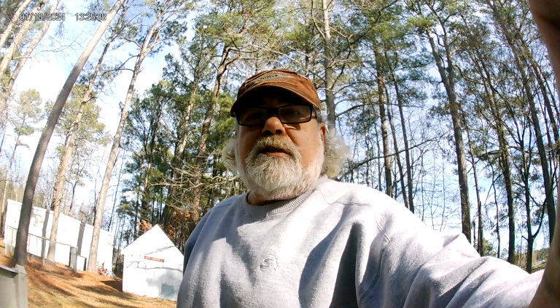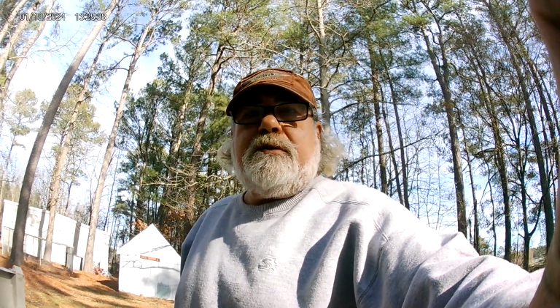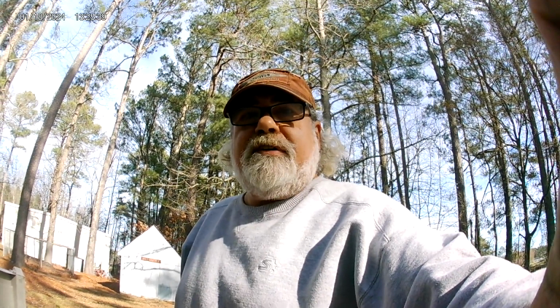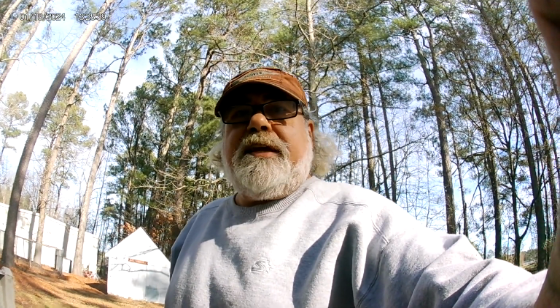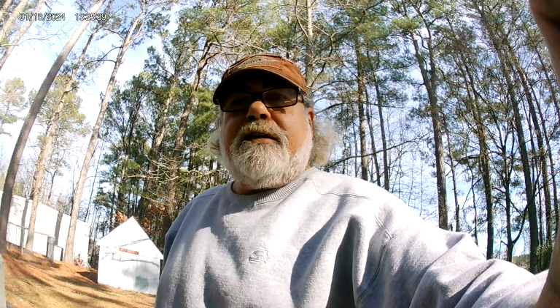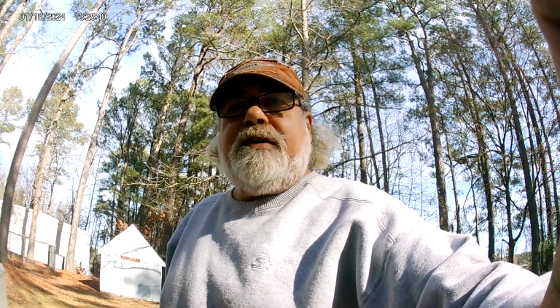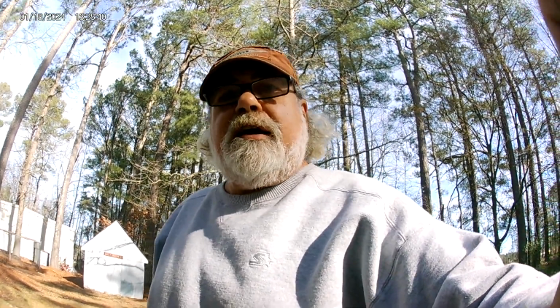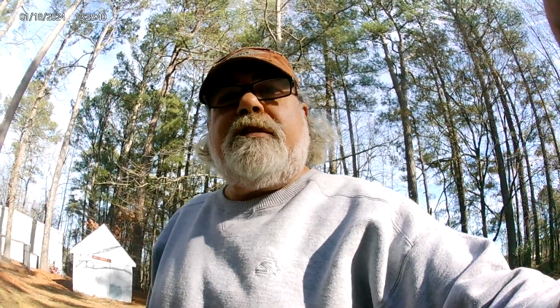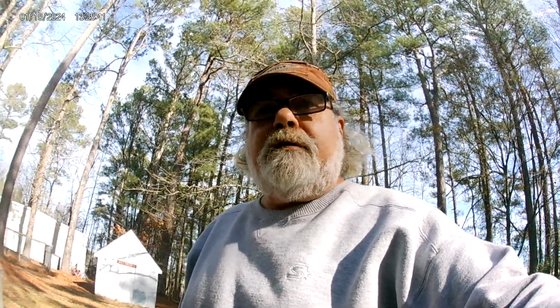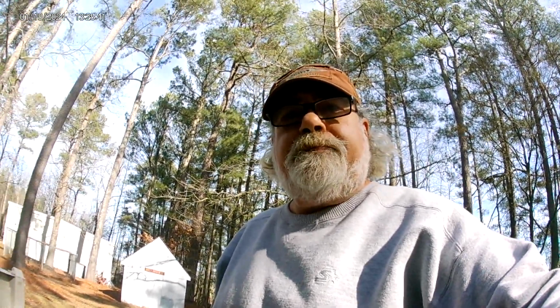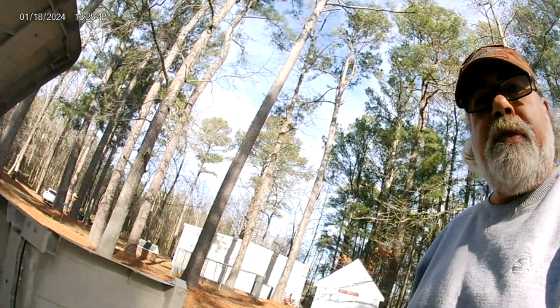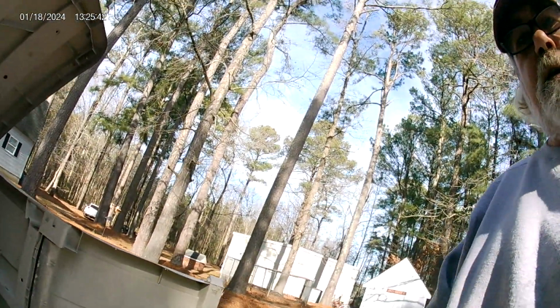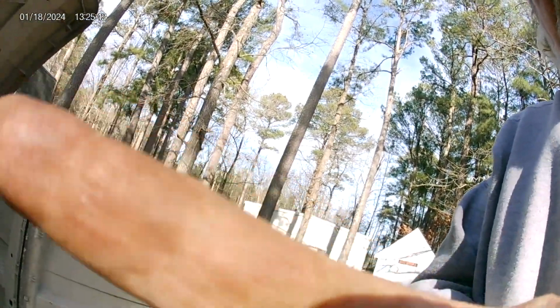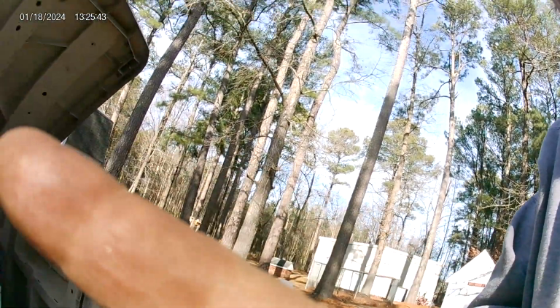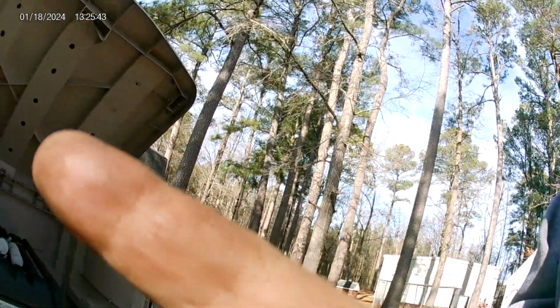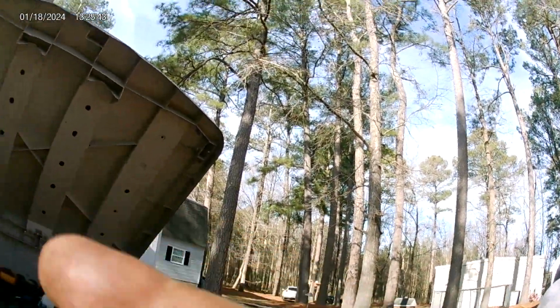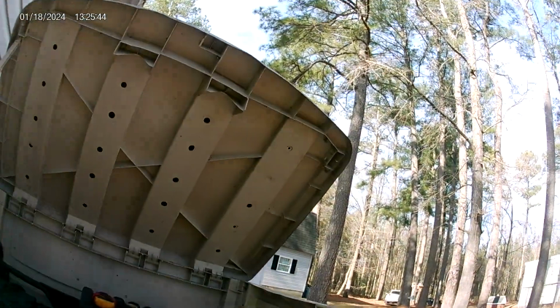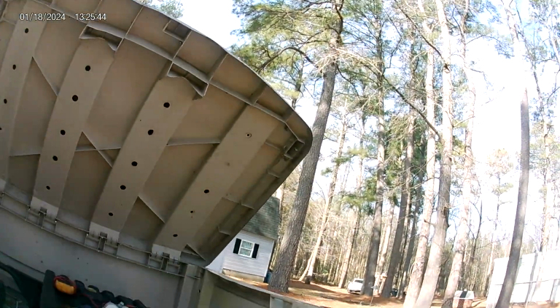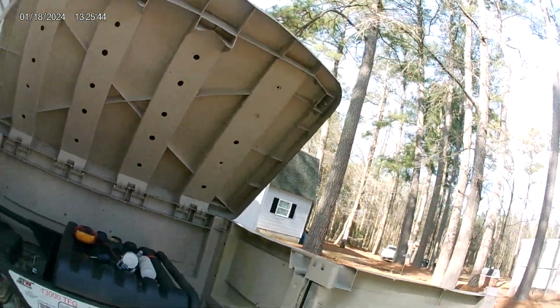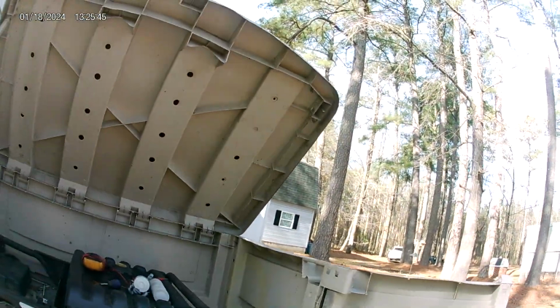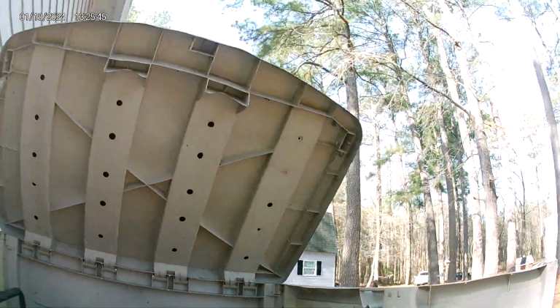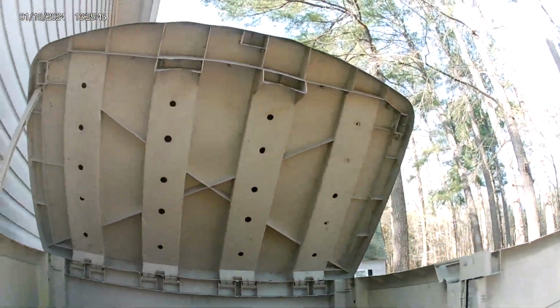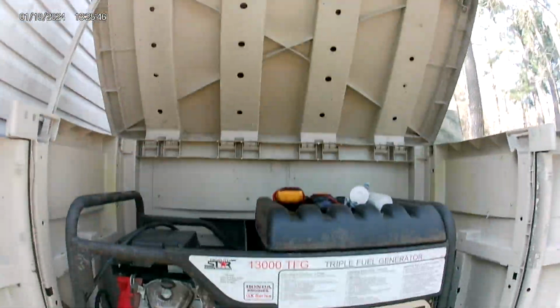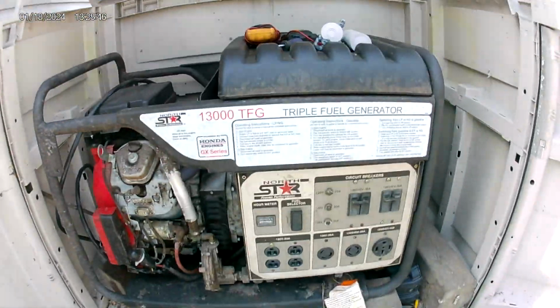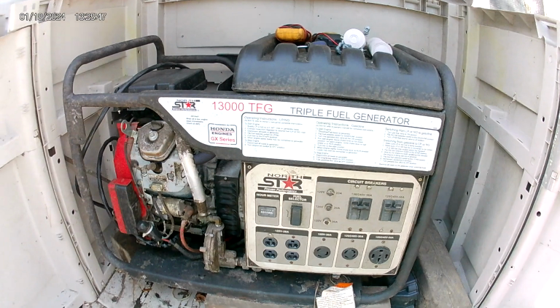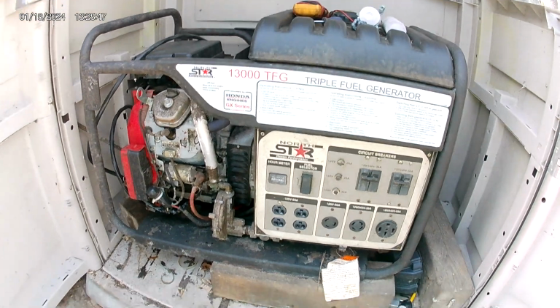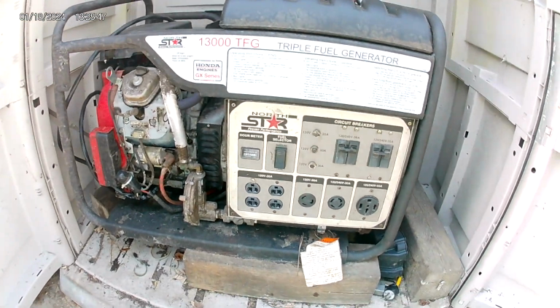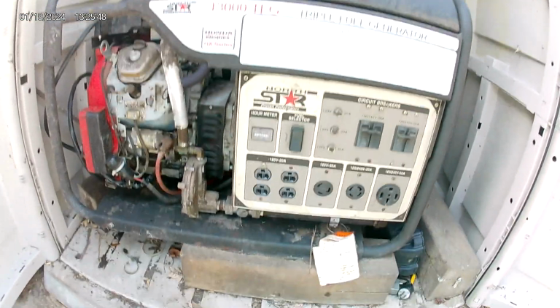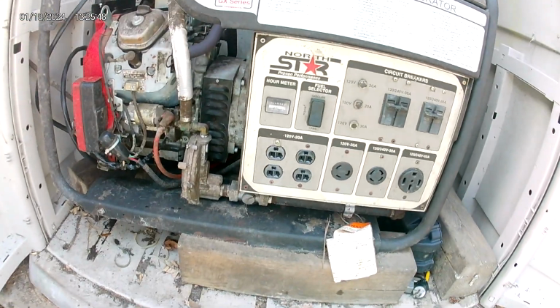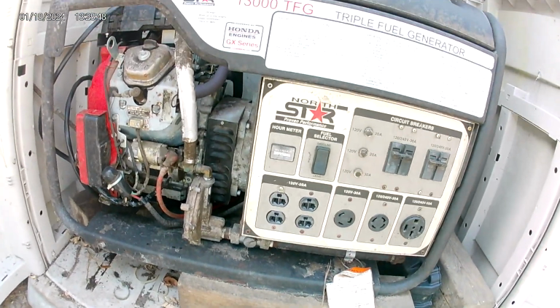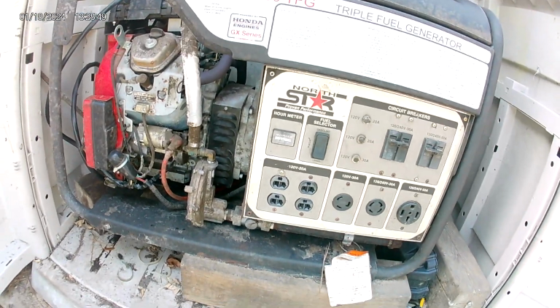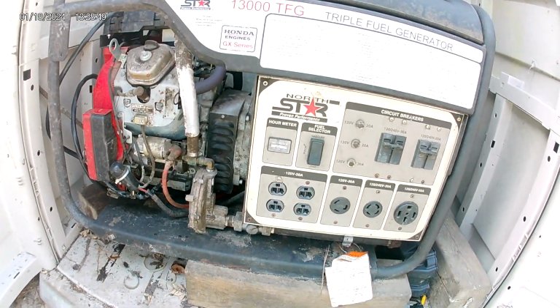I did a little bit of investigation and found out that the capacitors were bad. So this is what I'm working on right here.